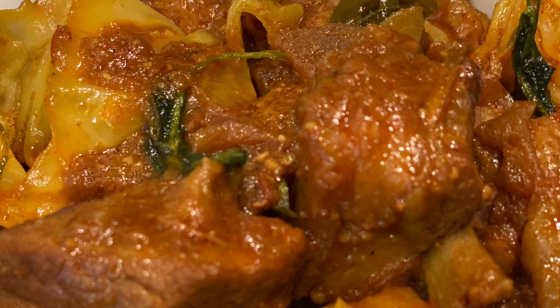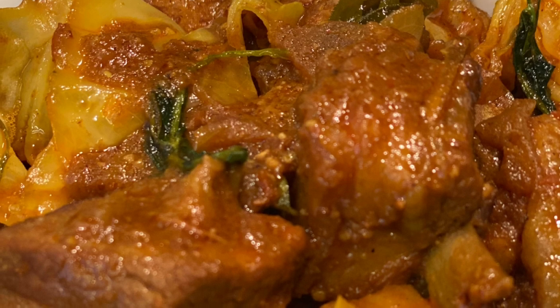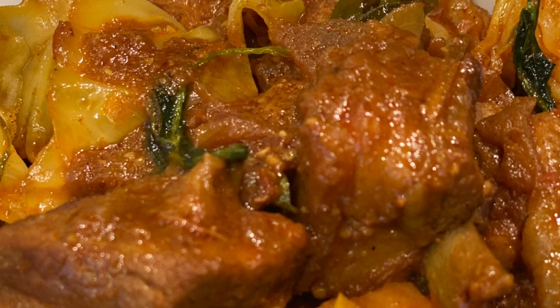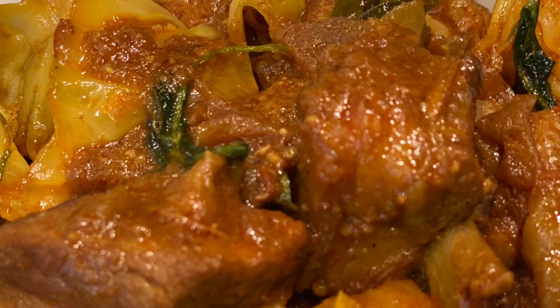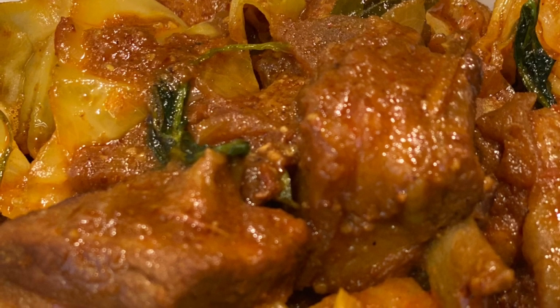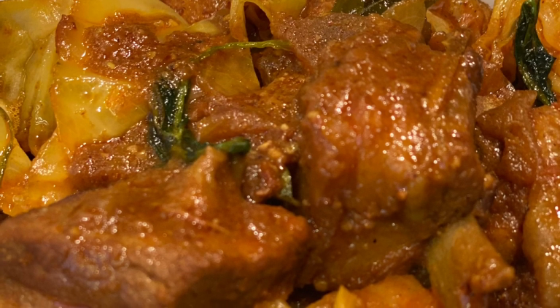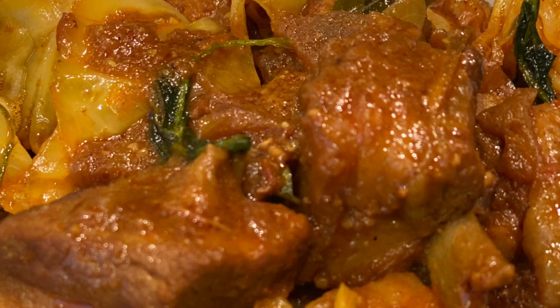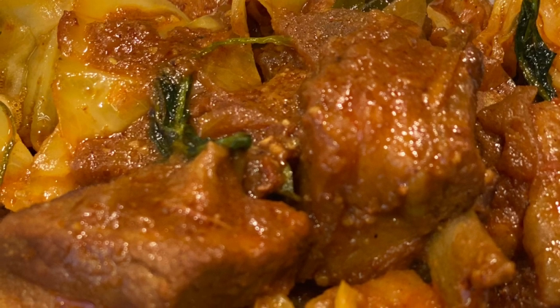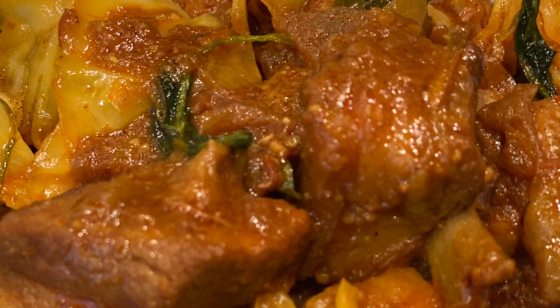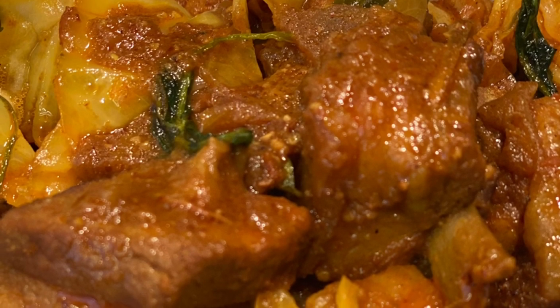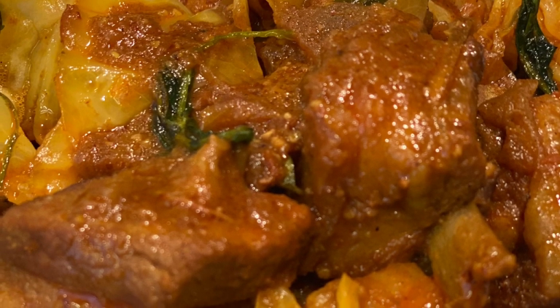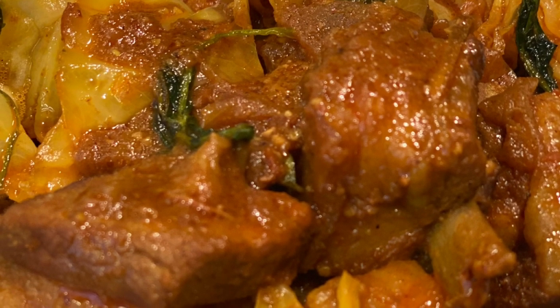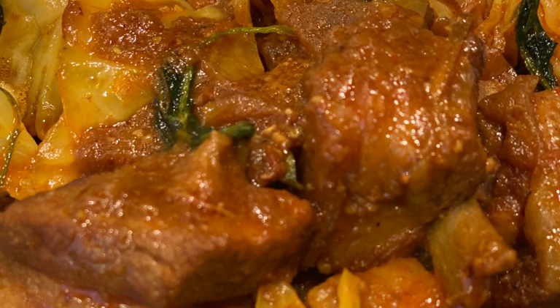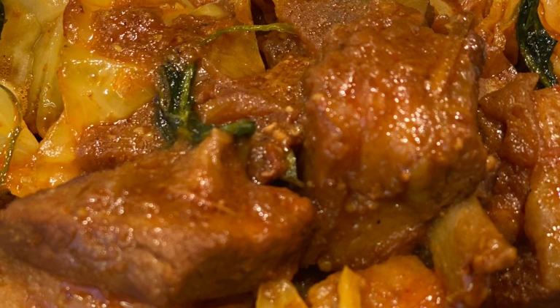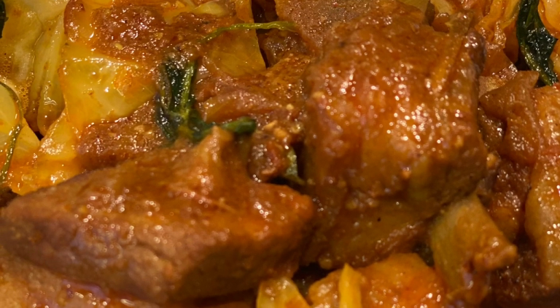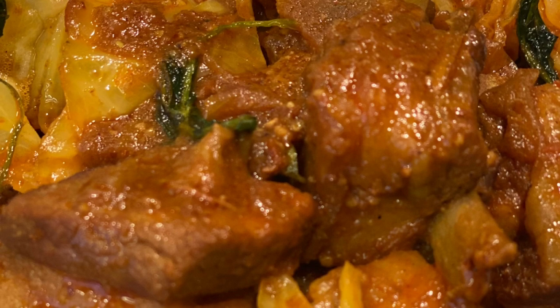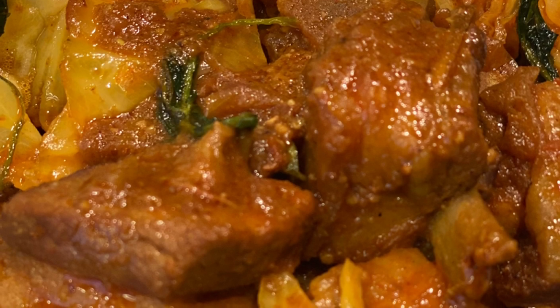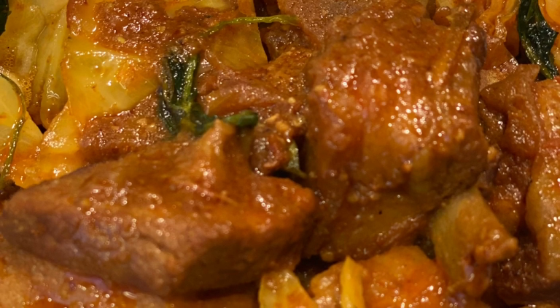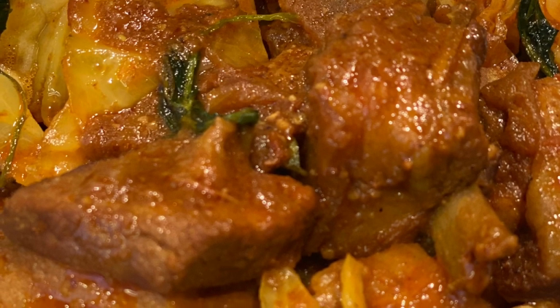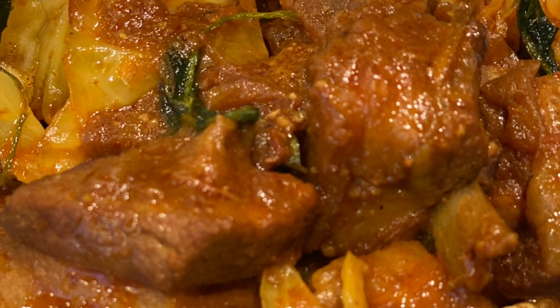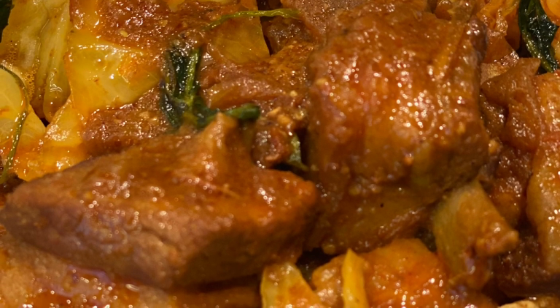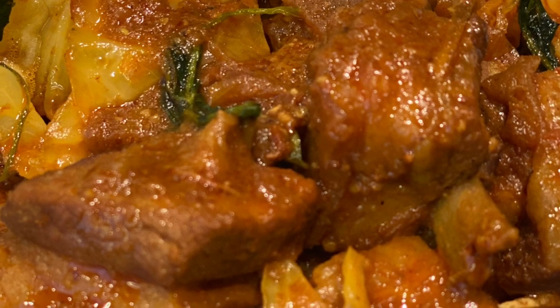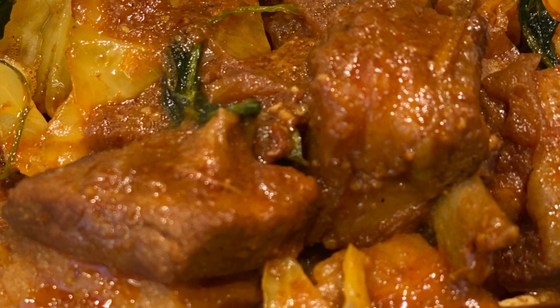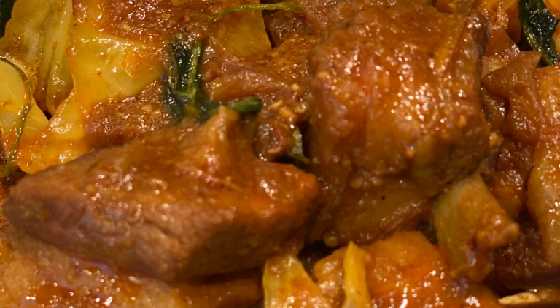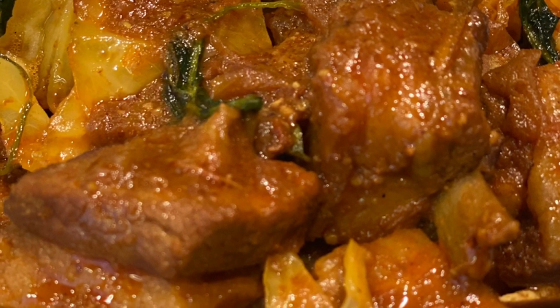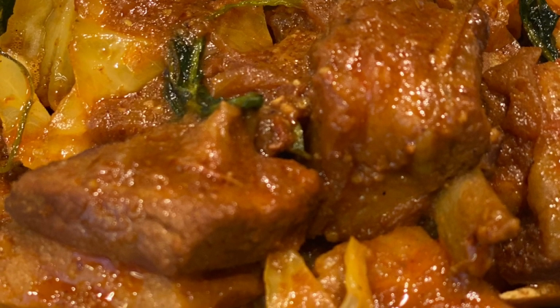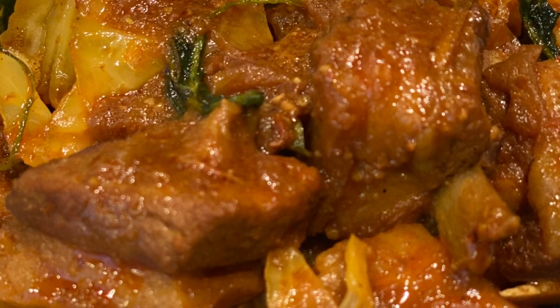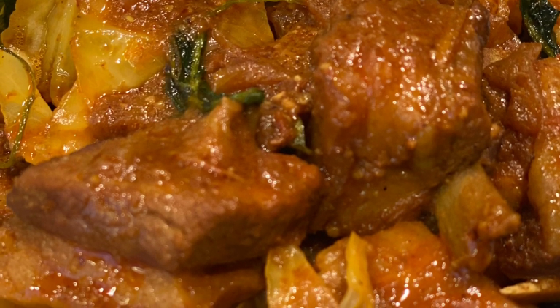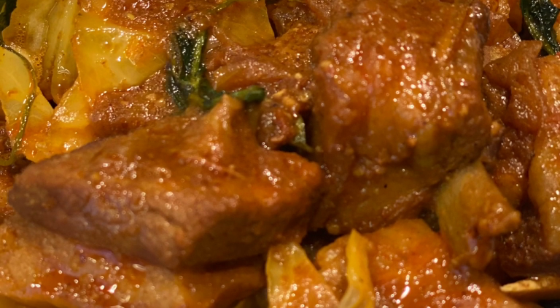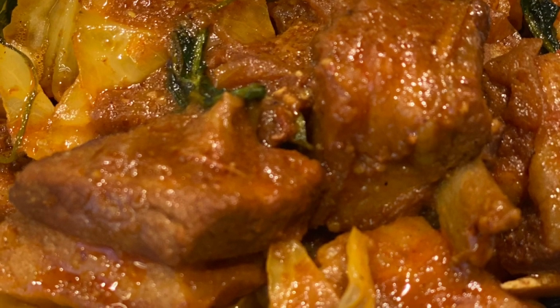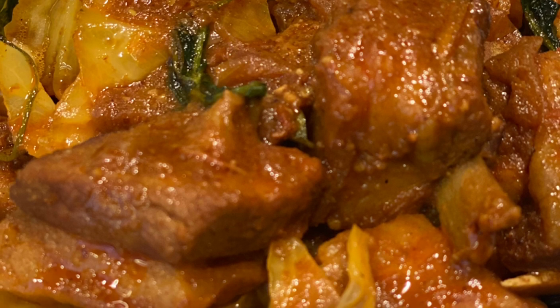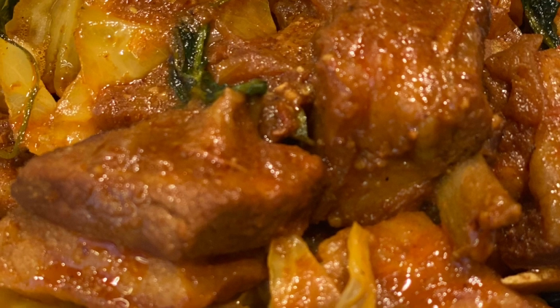To achieve this I use breast mutton. However, if you prefer a less oily dish, rather opt for leg and shoulder mutton pieces. I'm going all out, so let's go for it.